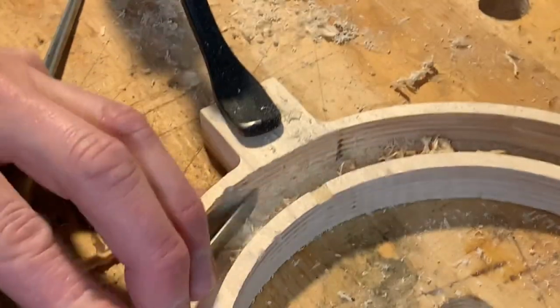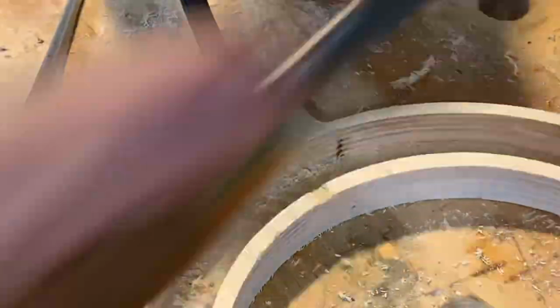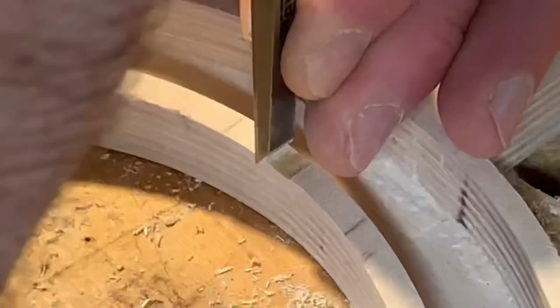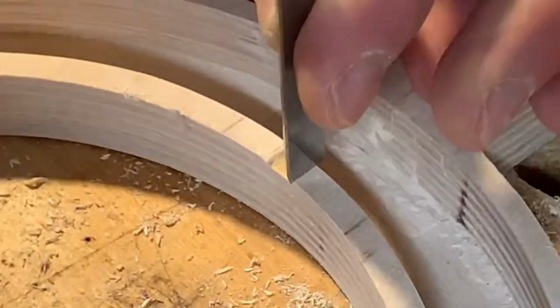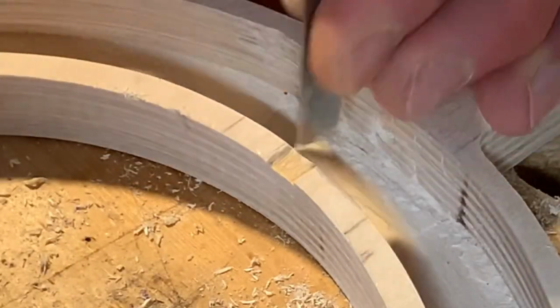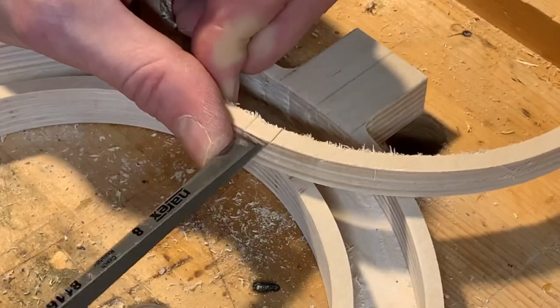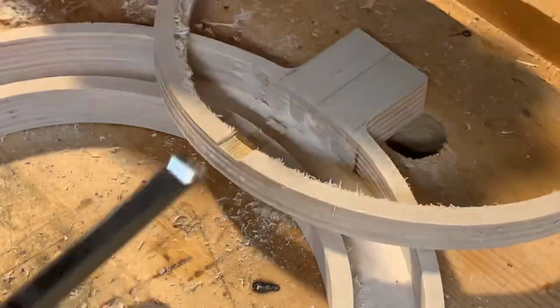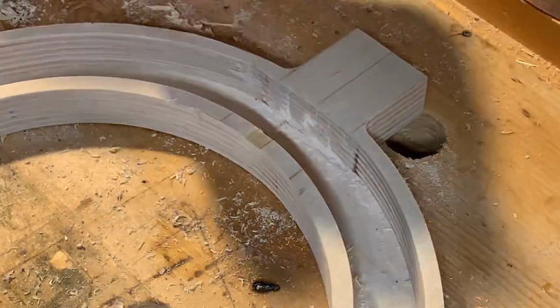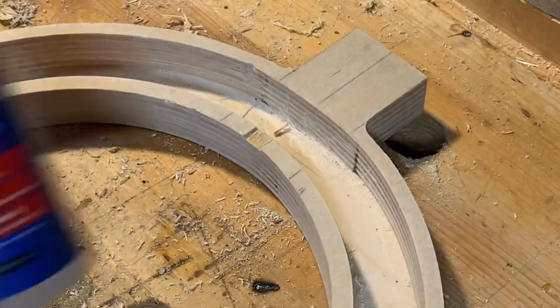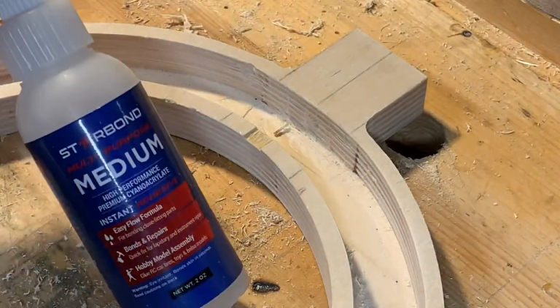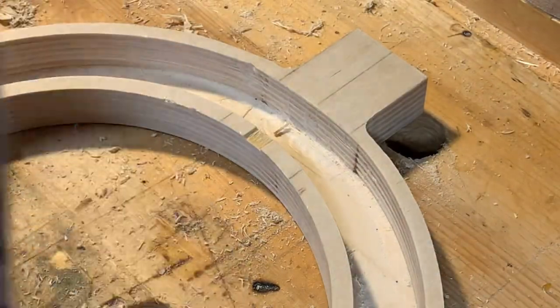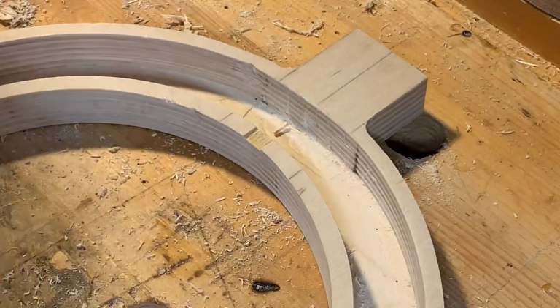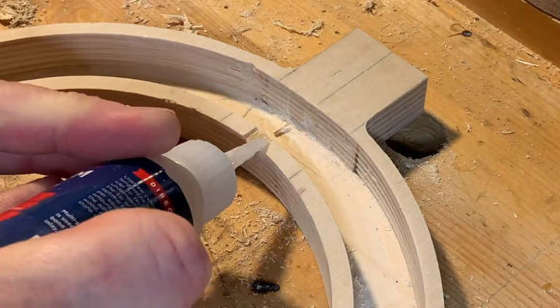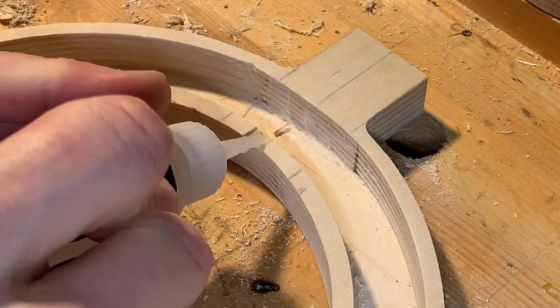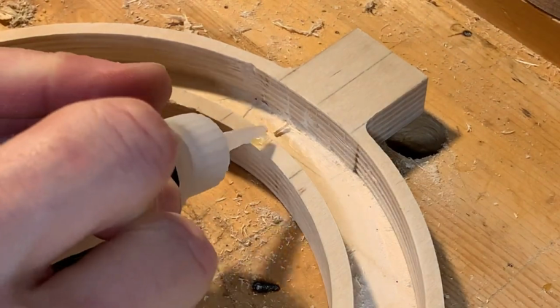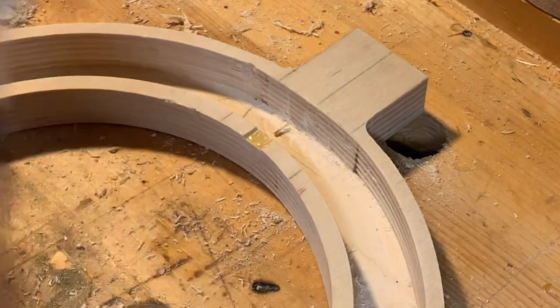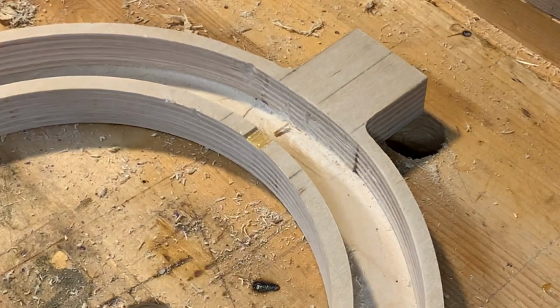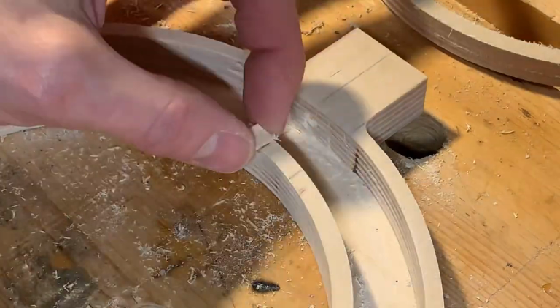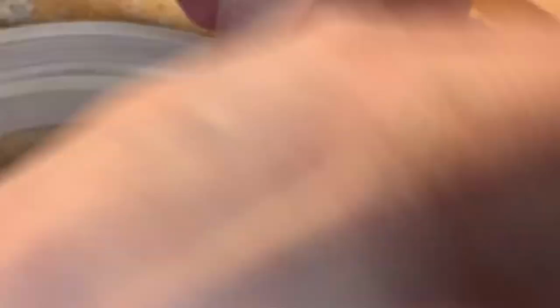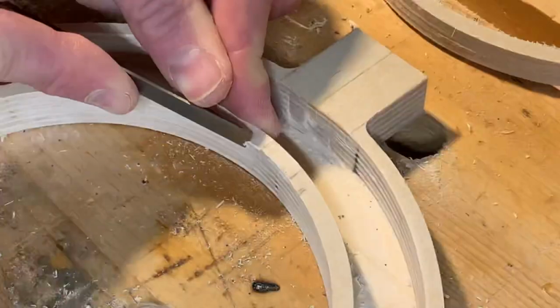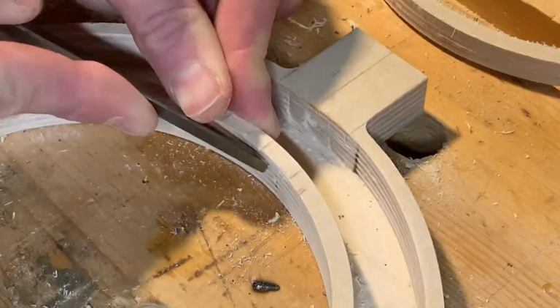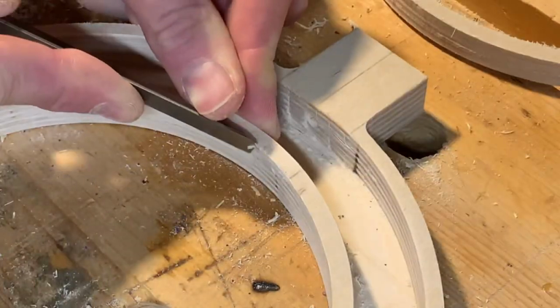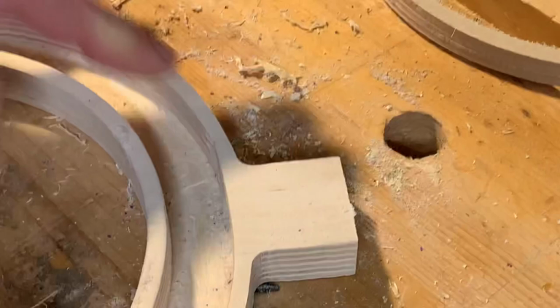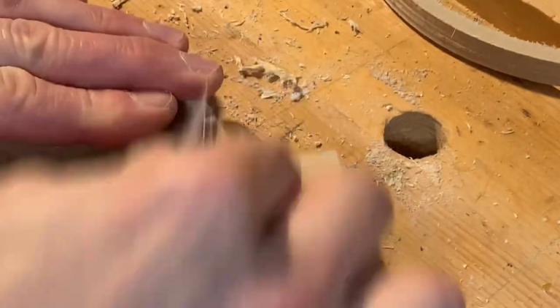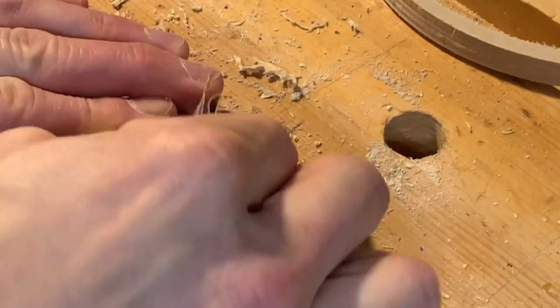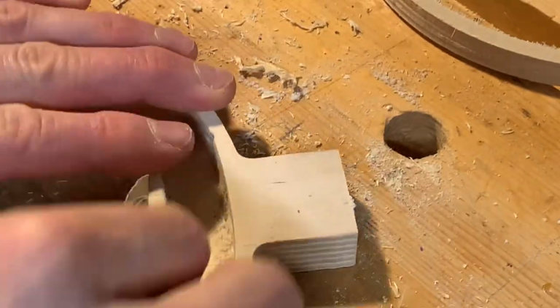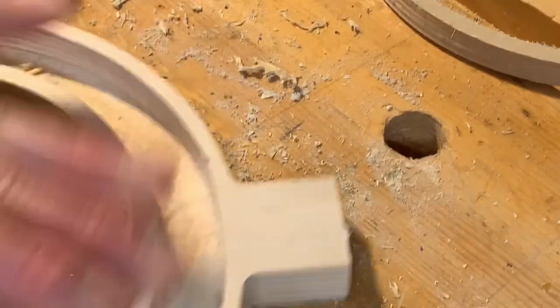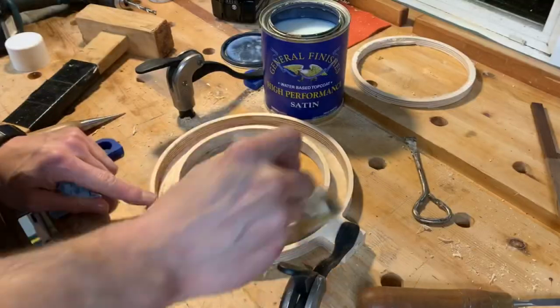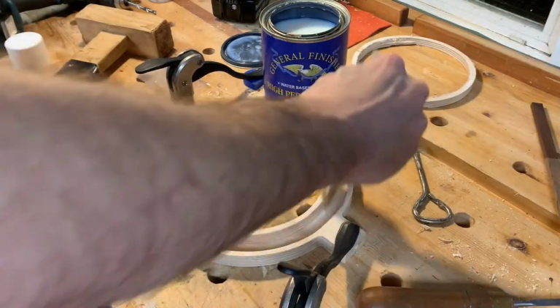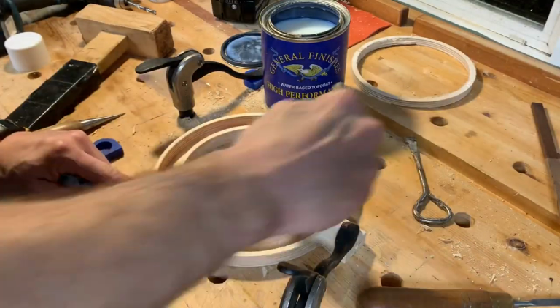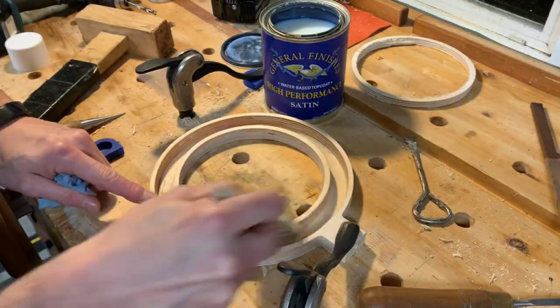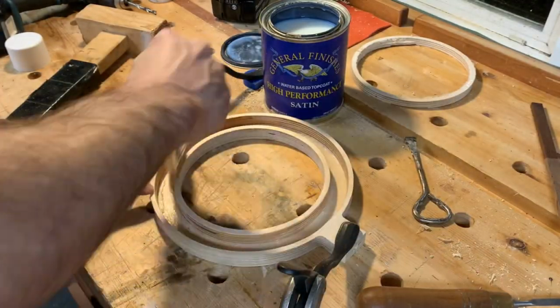I also took the time to fix a little spot of veneer that had chipped off. A little bit of donated veneer from one of my failed attempts and some Starbond medium CA glue was all it took. Before moving on, I sealed the inside of the ring with a little bit of water-based polyurethane.